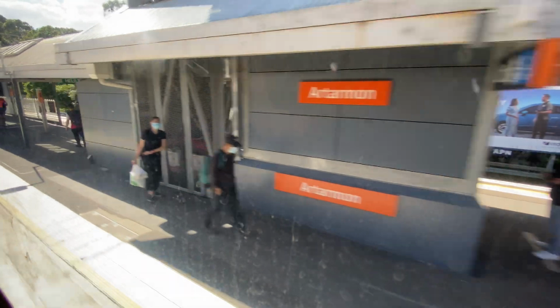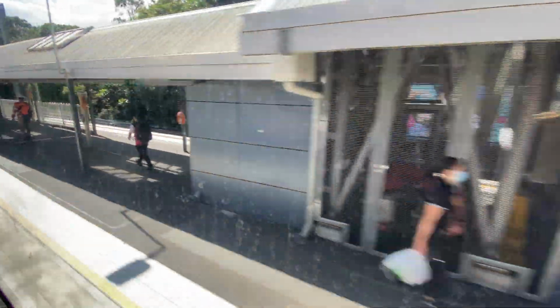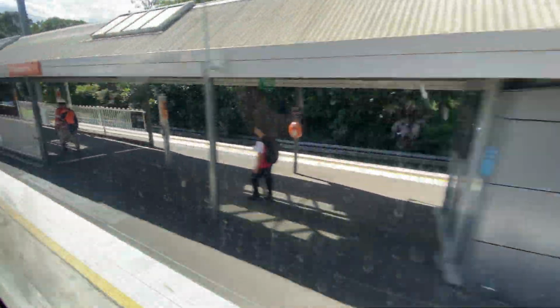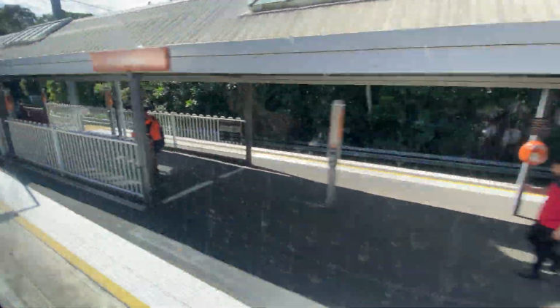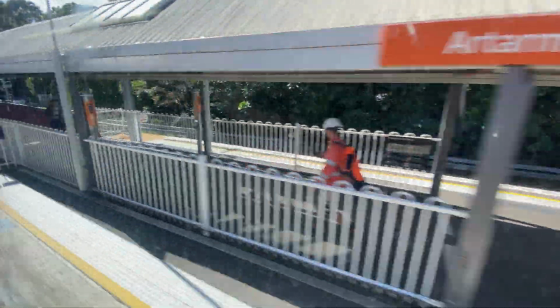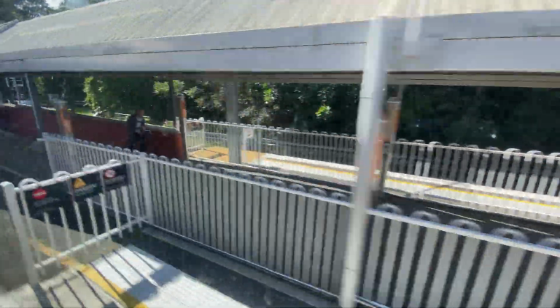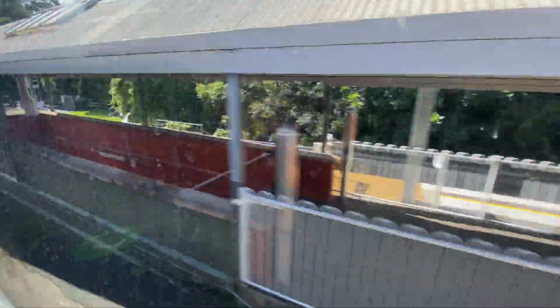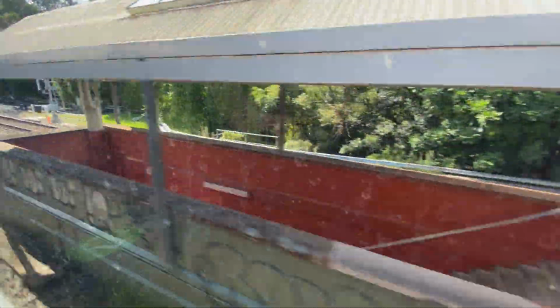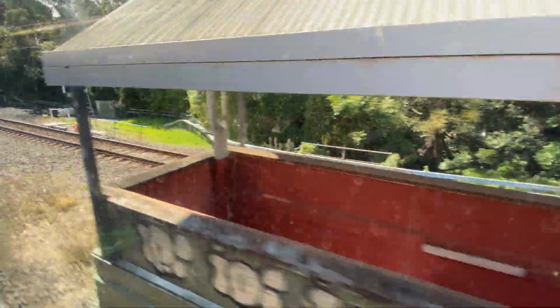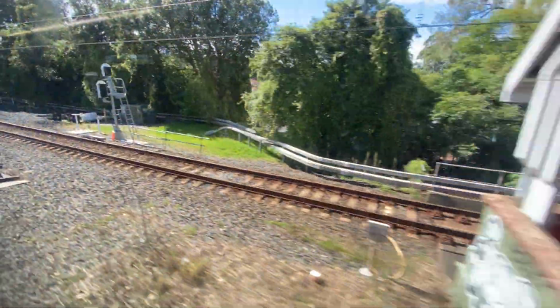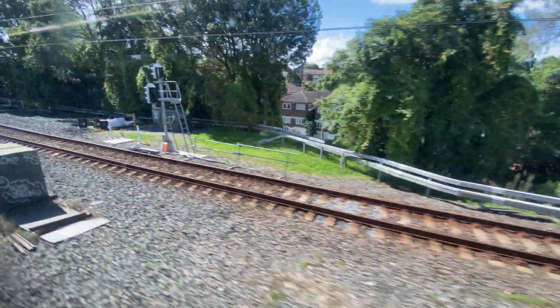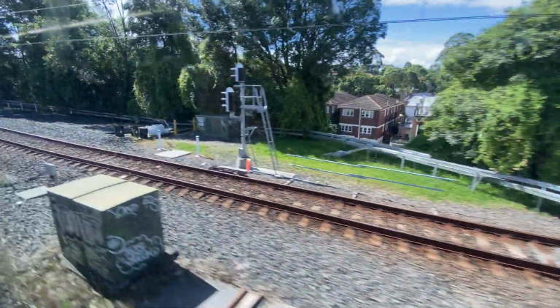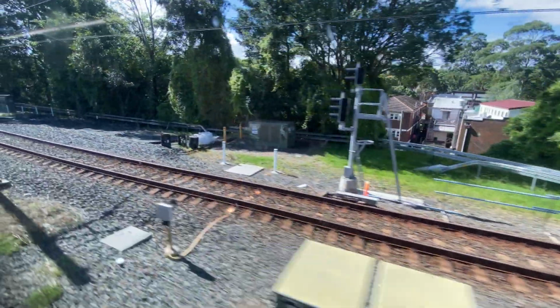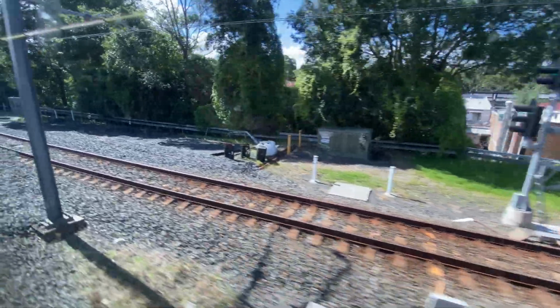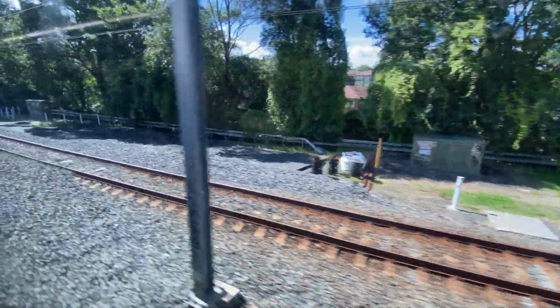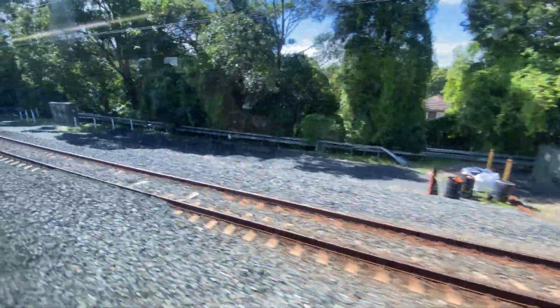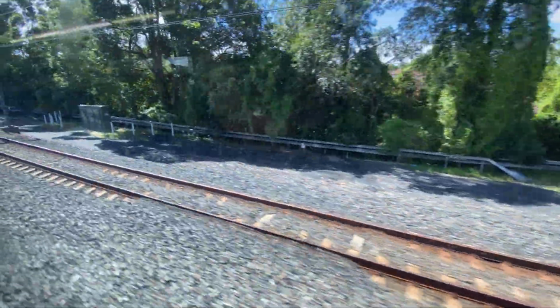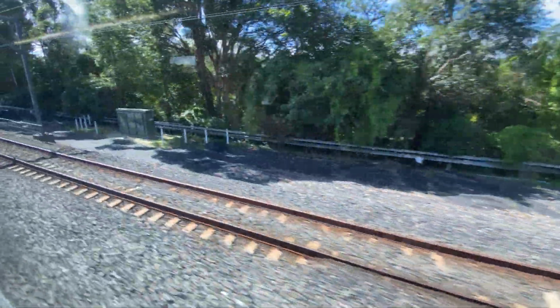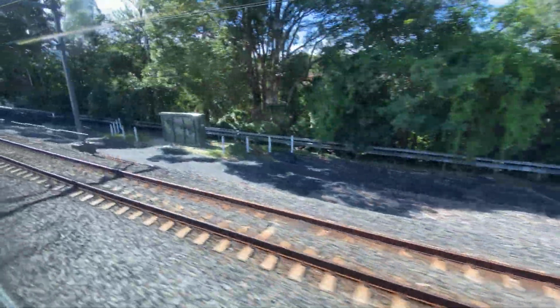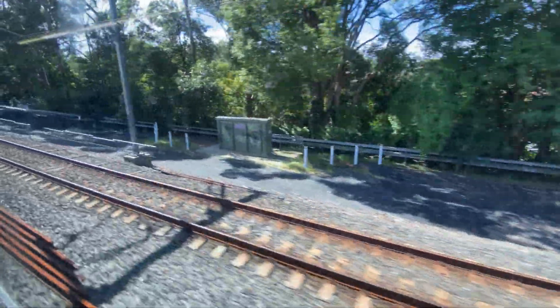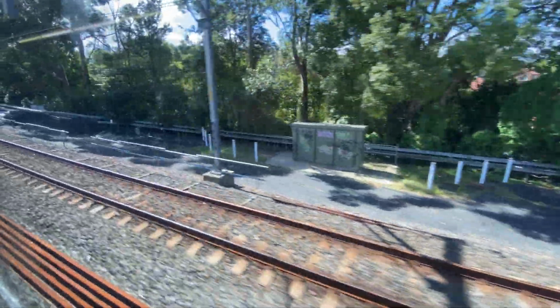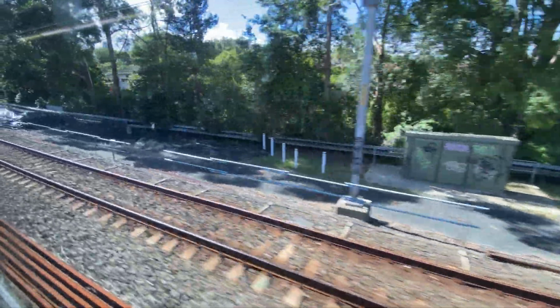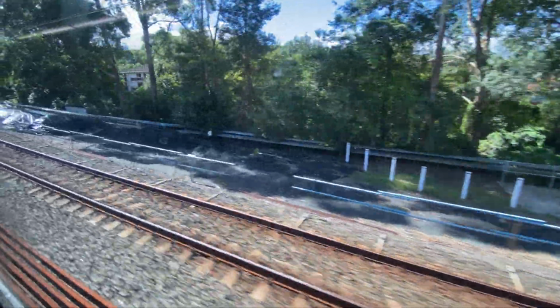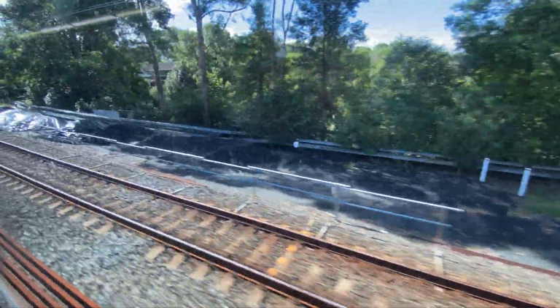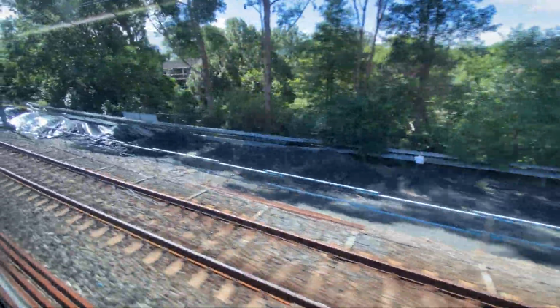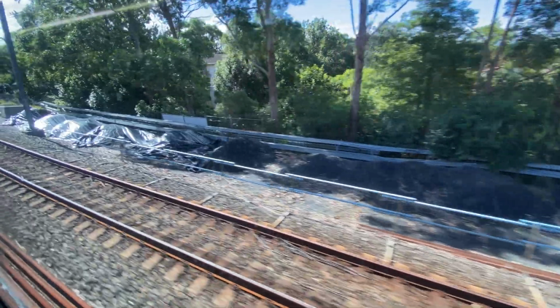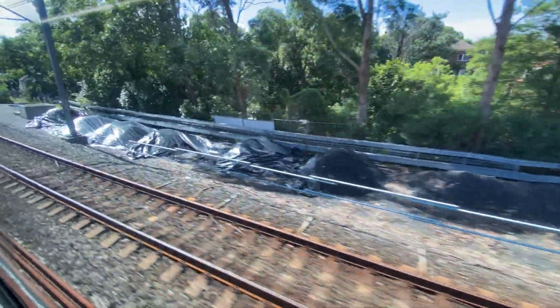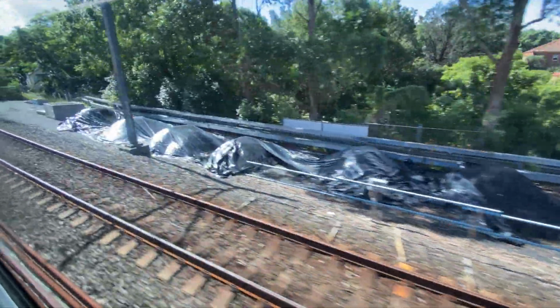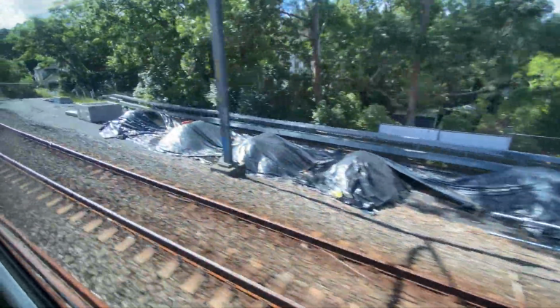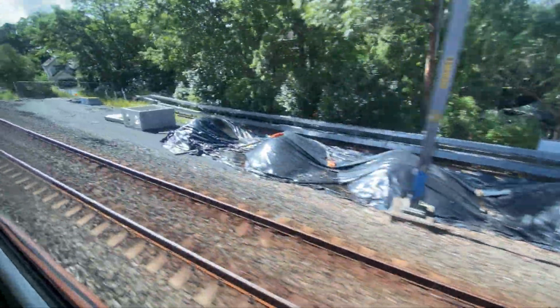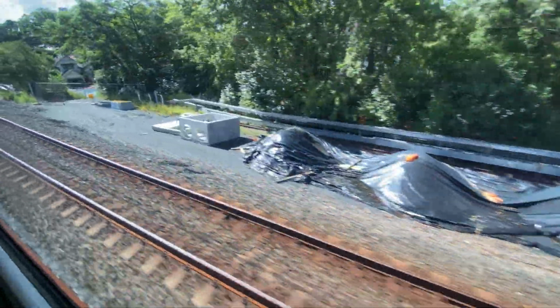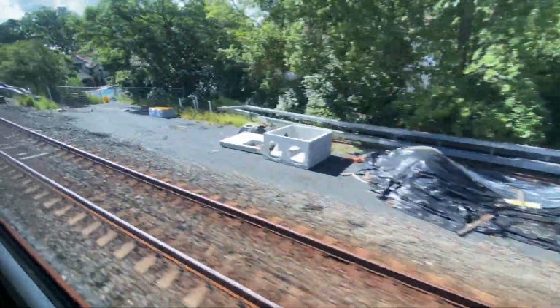Now for the bit you've all been waiting for — on-train footage on the new northbound track. This train is leaving Artarman station. This footage was taken on Thursday the 1st of April and things have moved on a little bit by then.